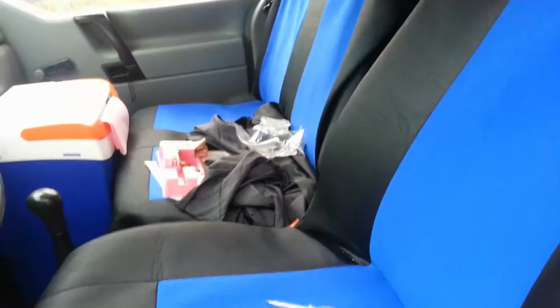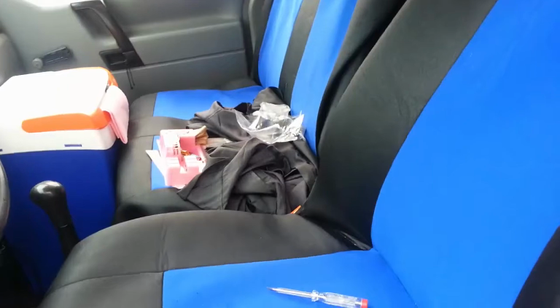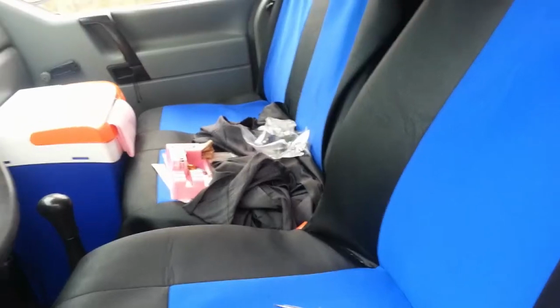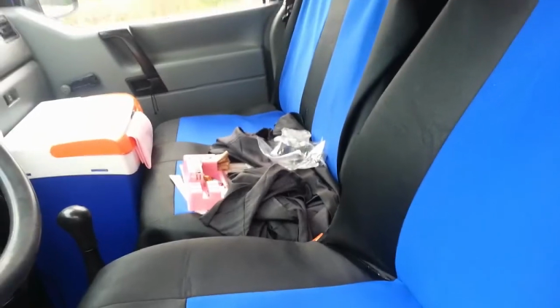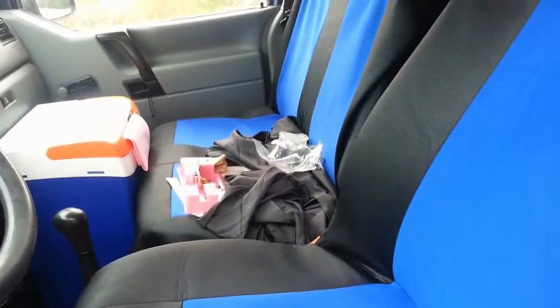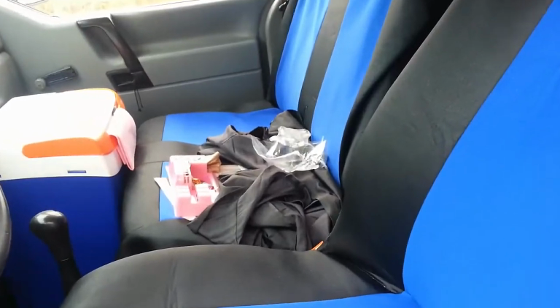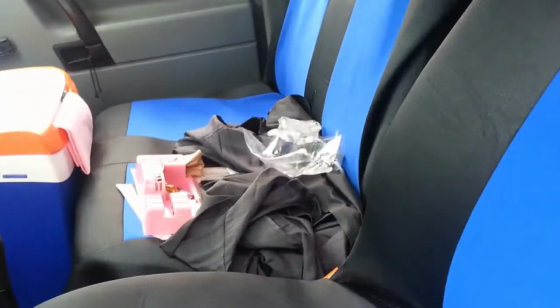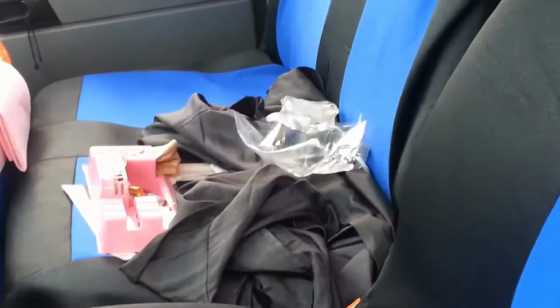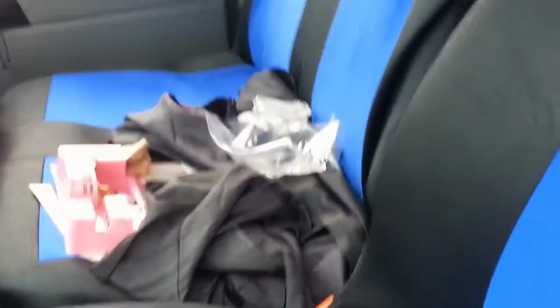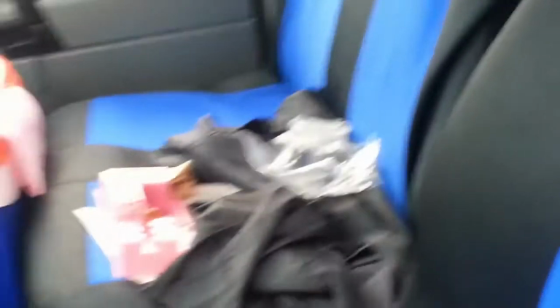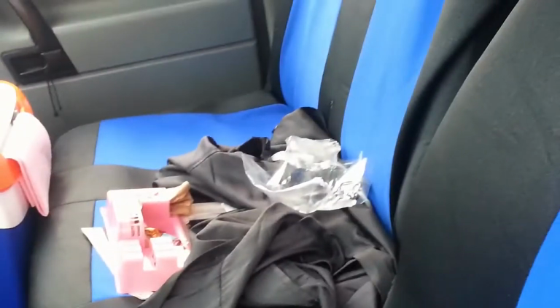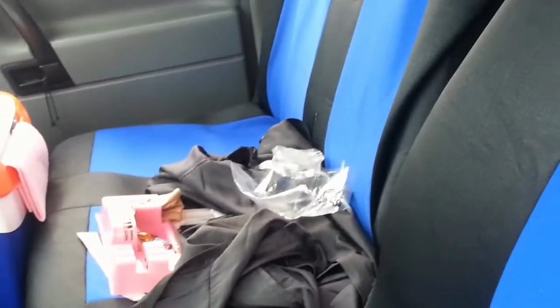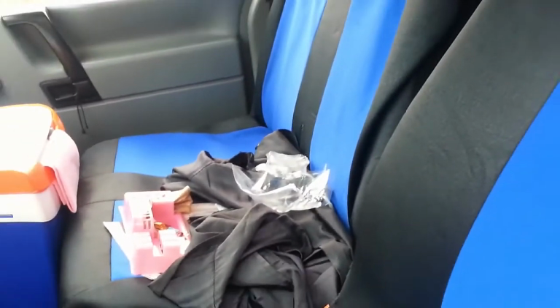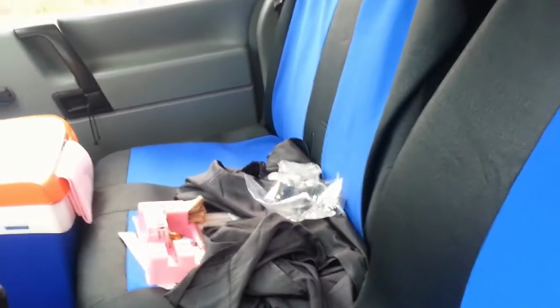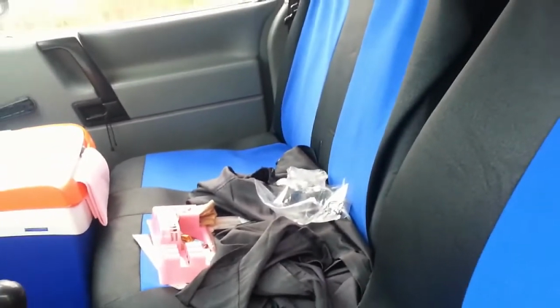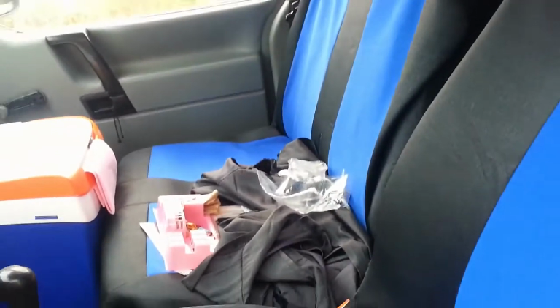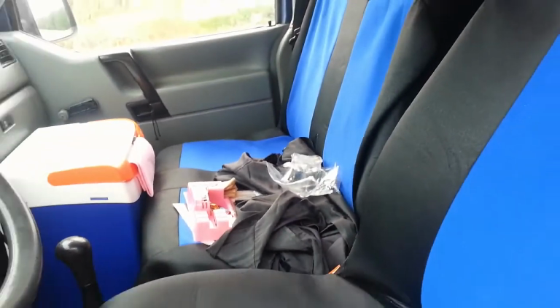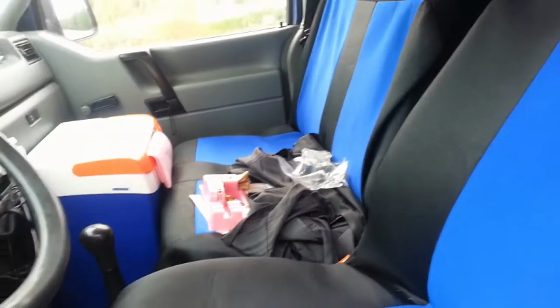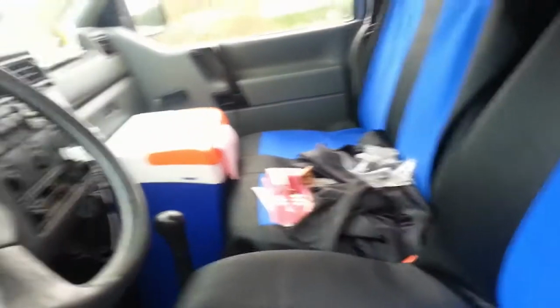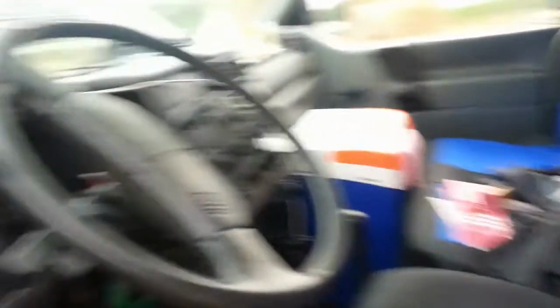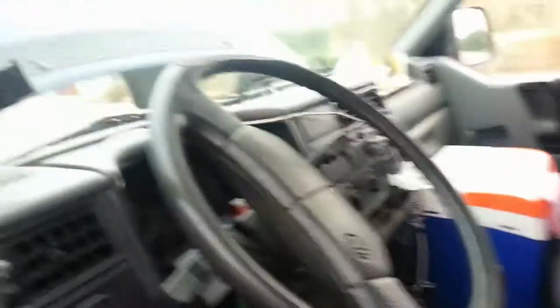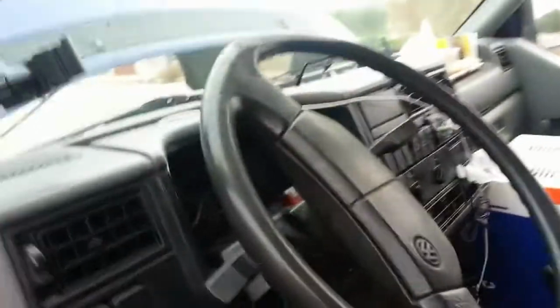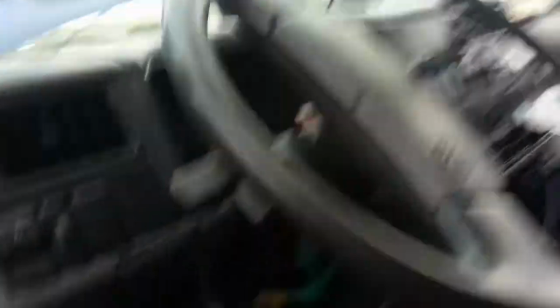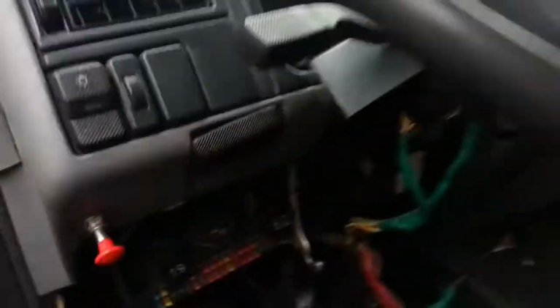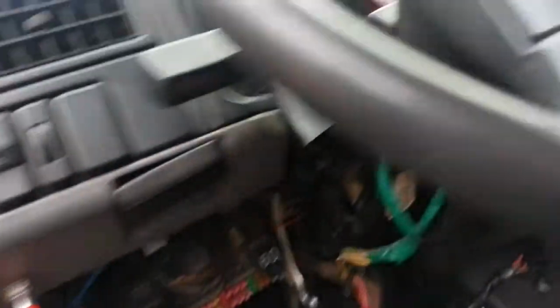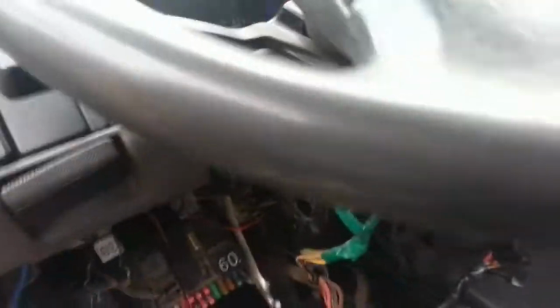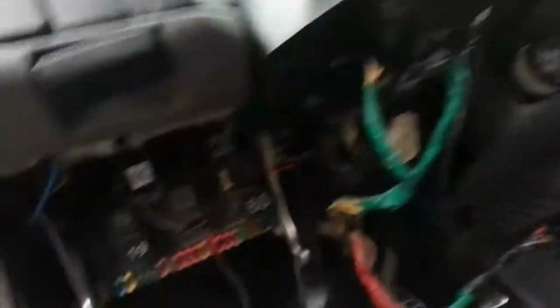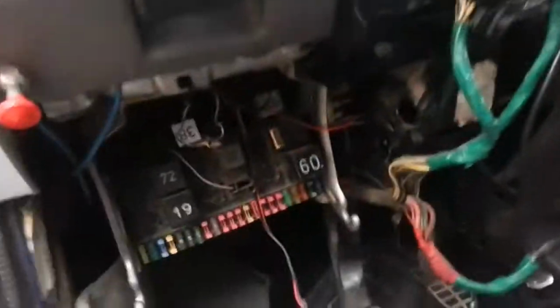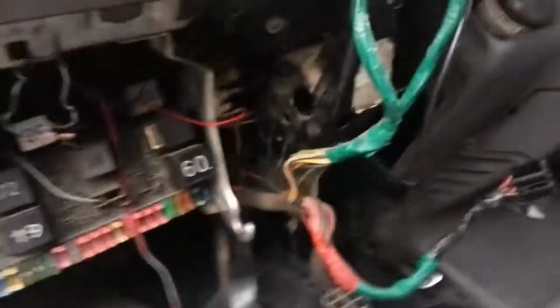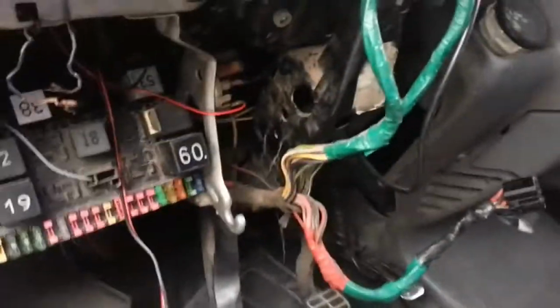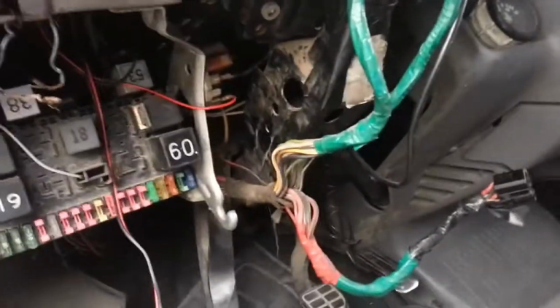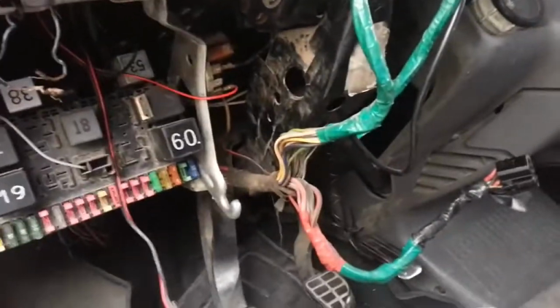I was going to cover the seat covers today, but something else happened — we're driving back home and basically the ignition died completely.